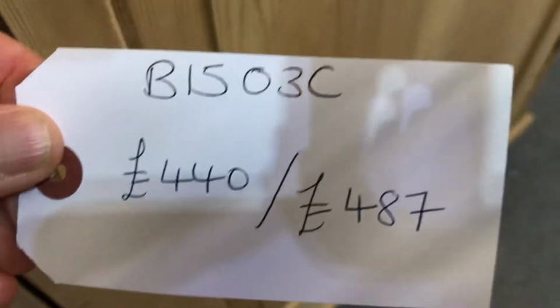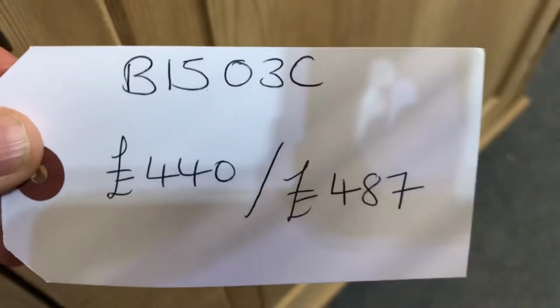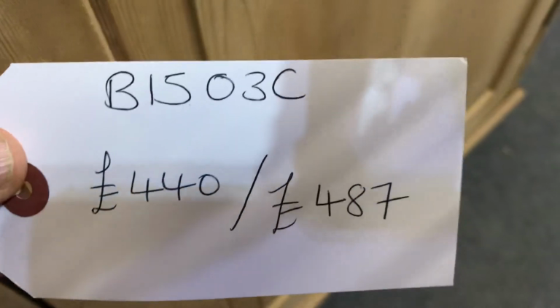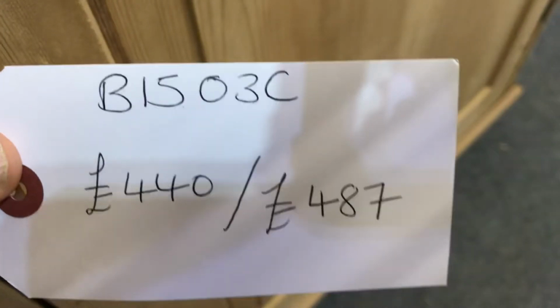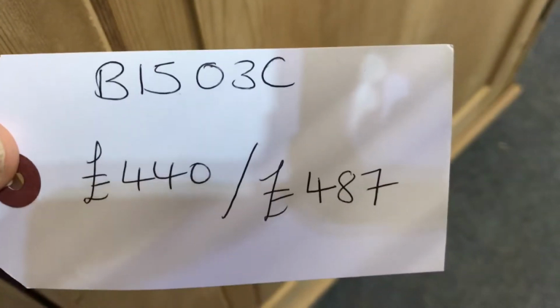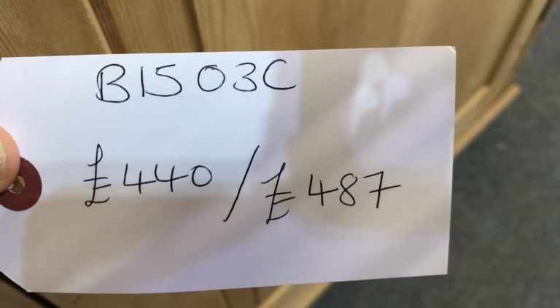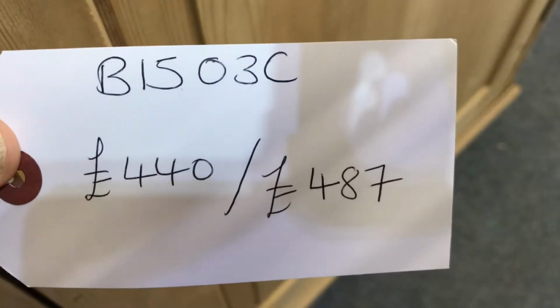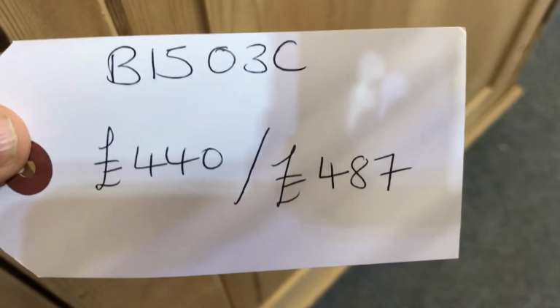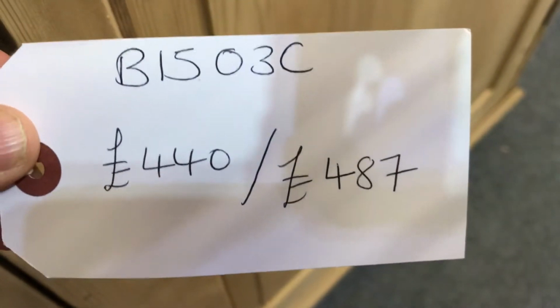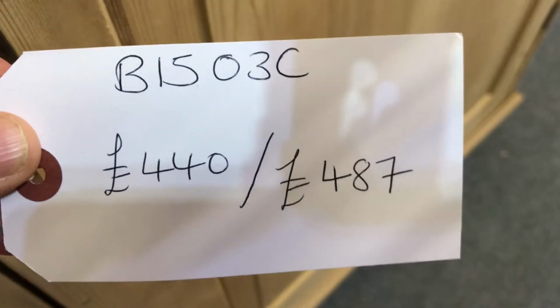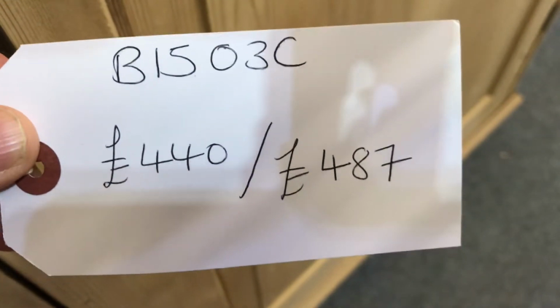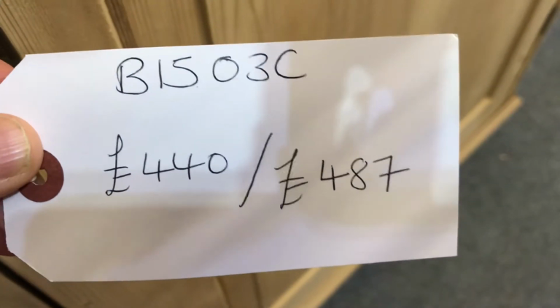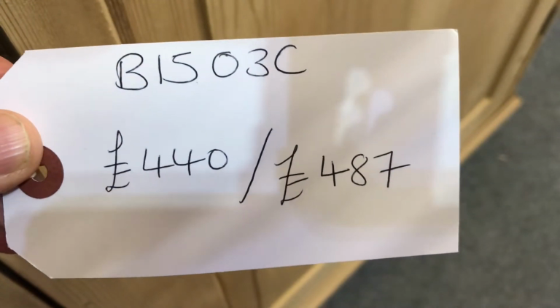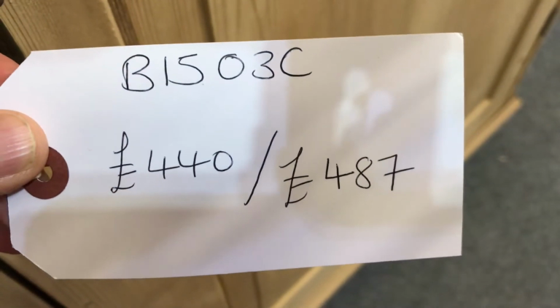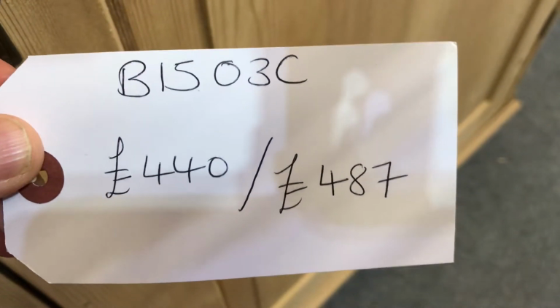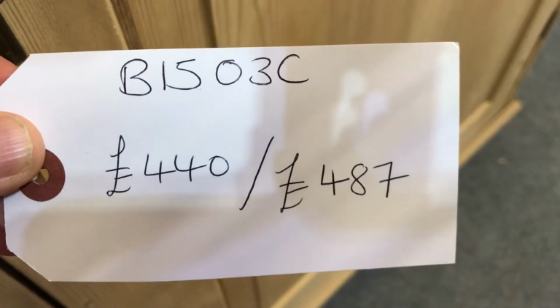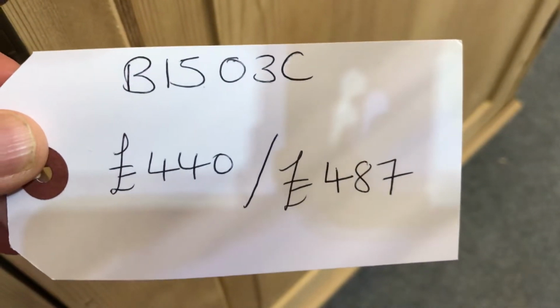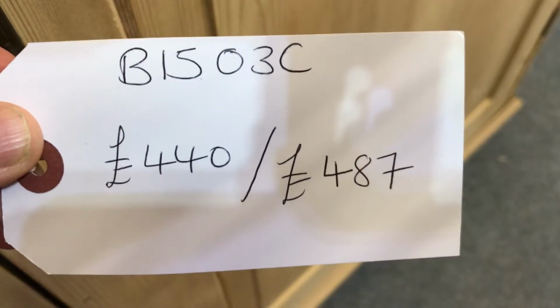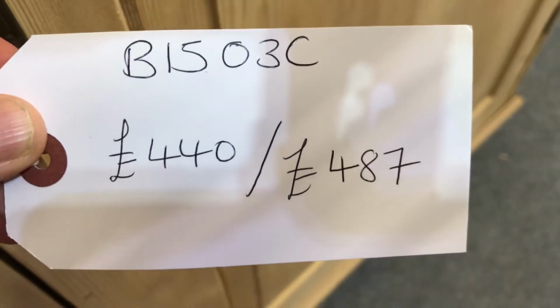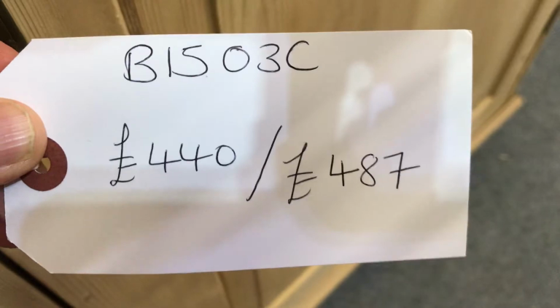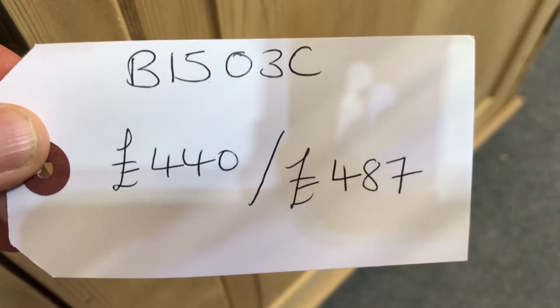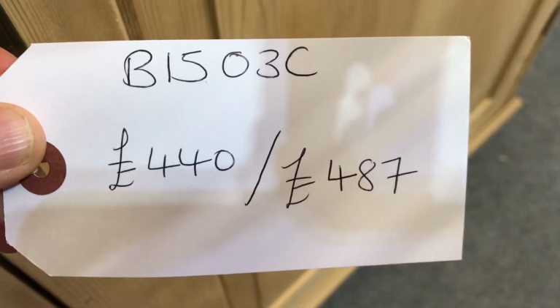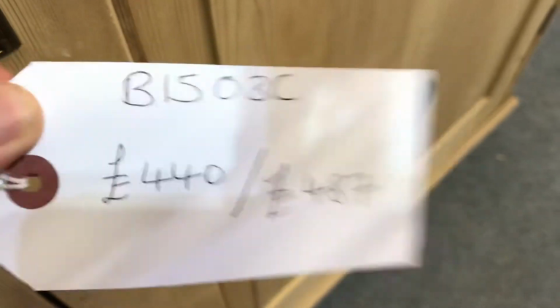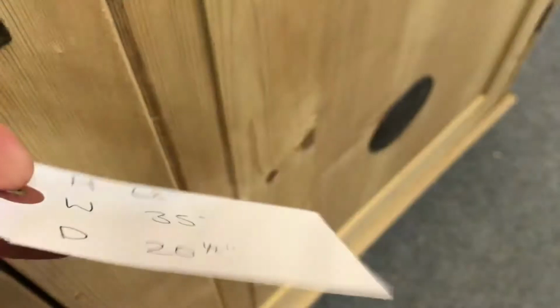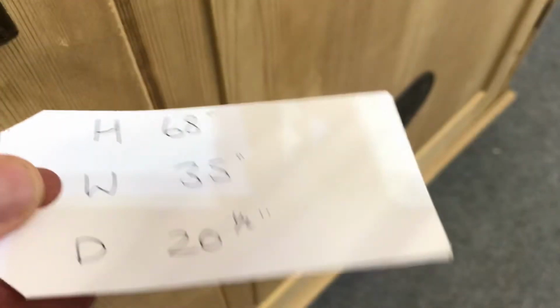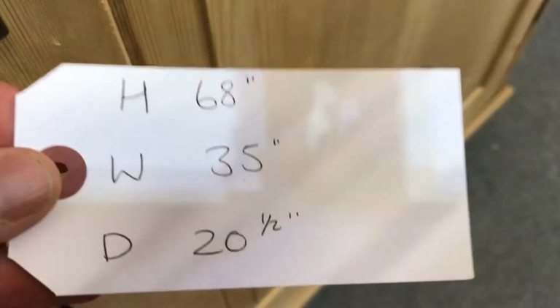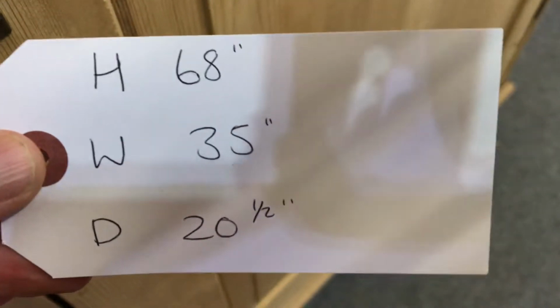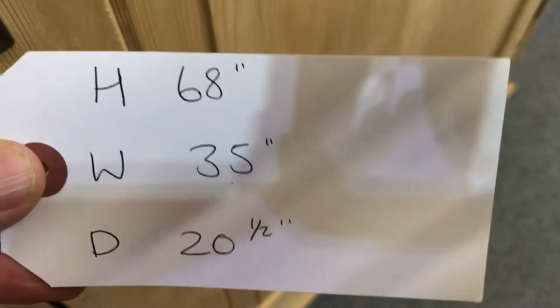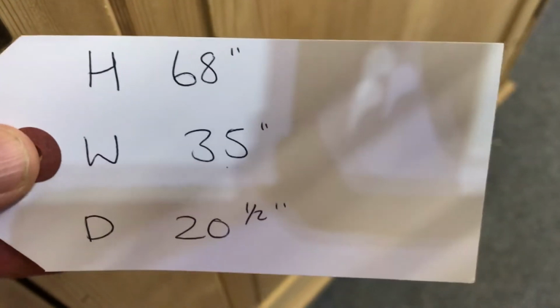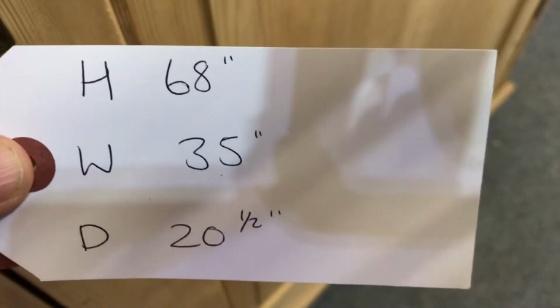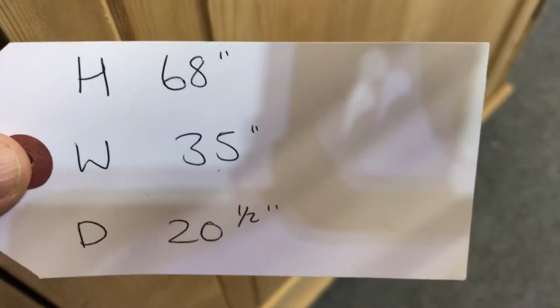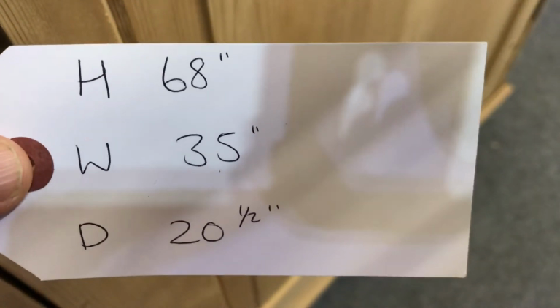The code number is B1503C. The price is £440 as it is, and £487 if you'd like it waxed. The height is 68 inches.